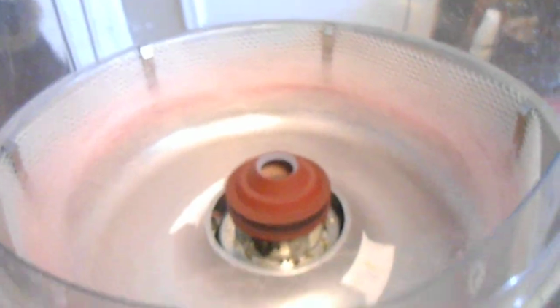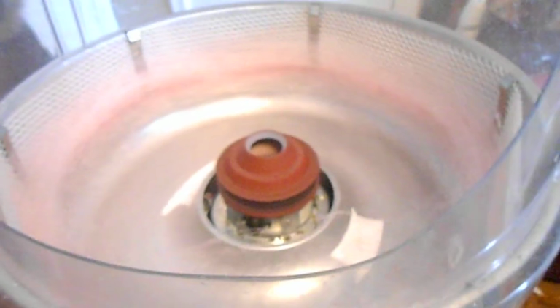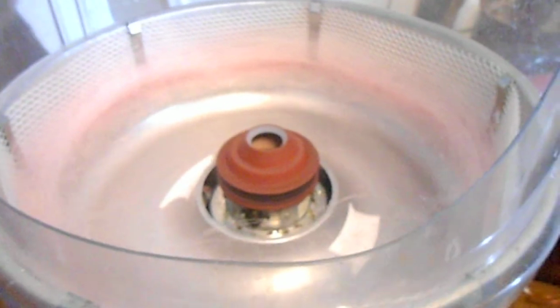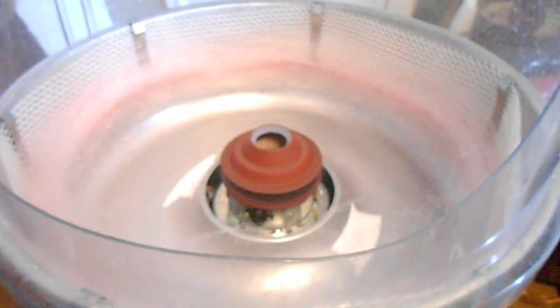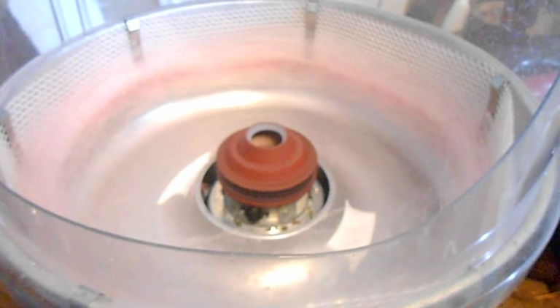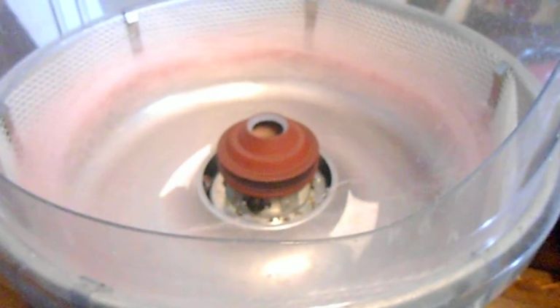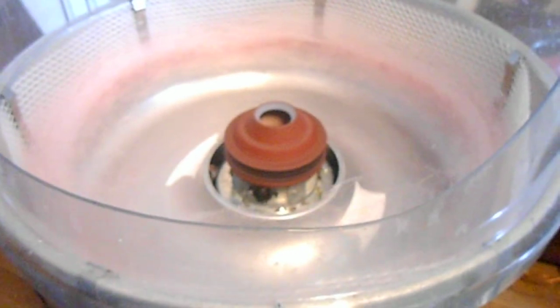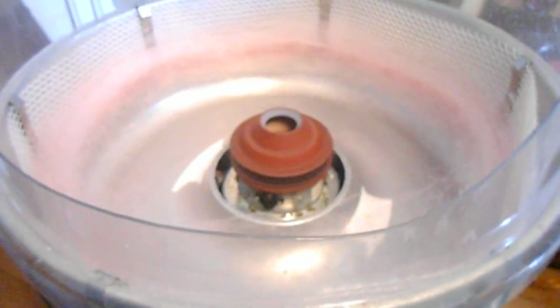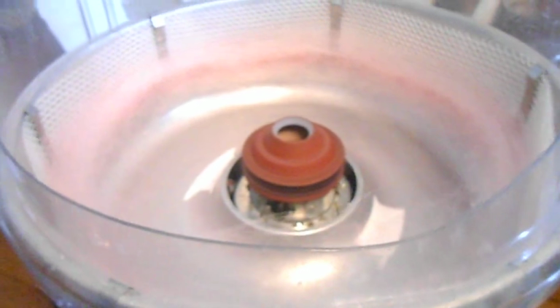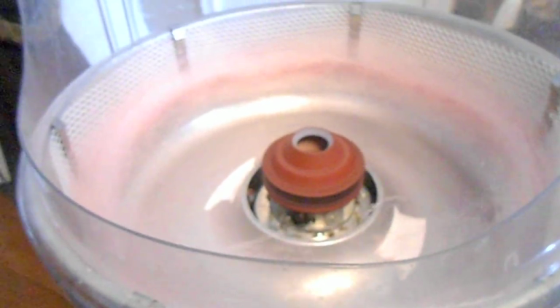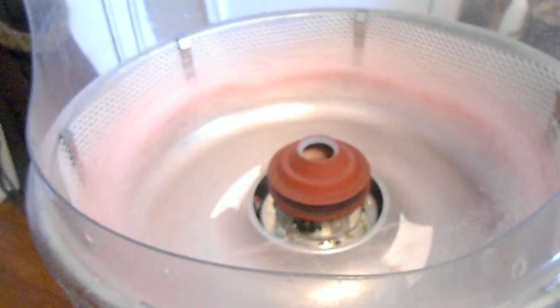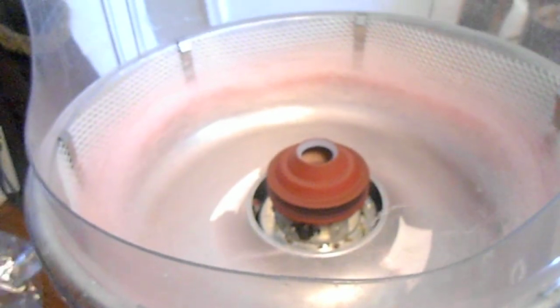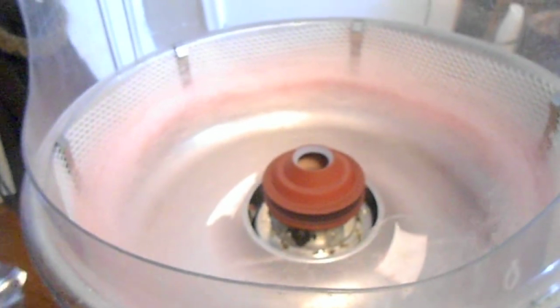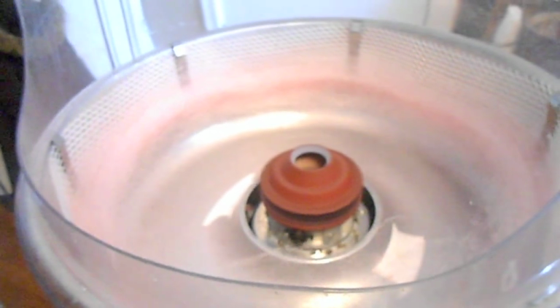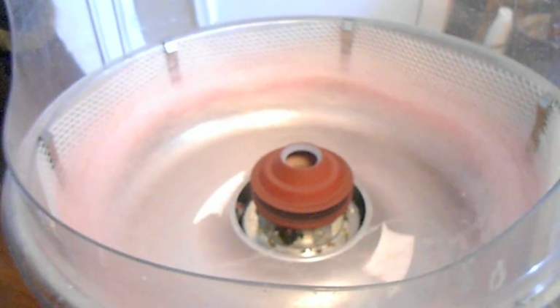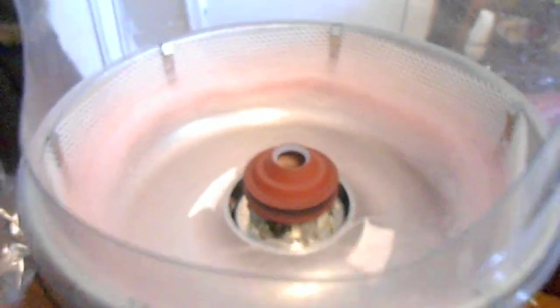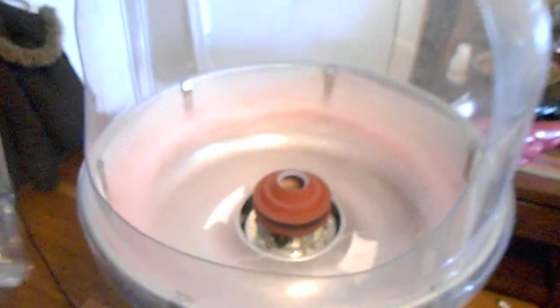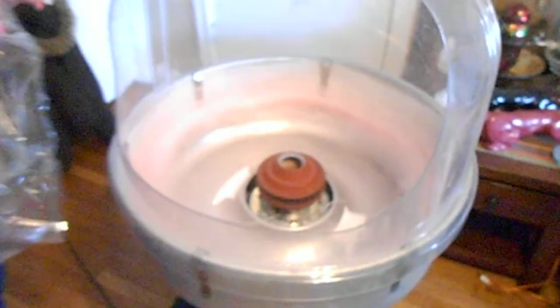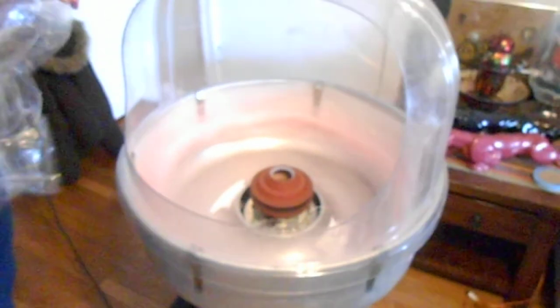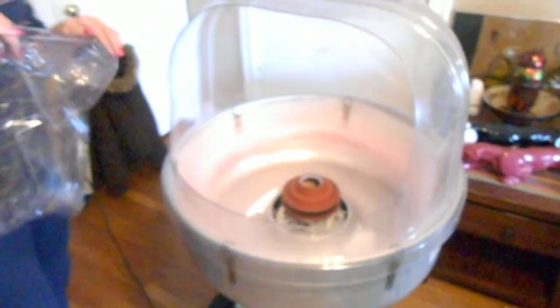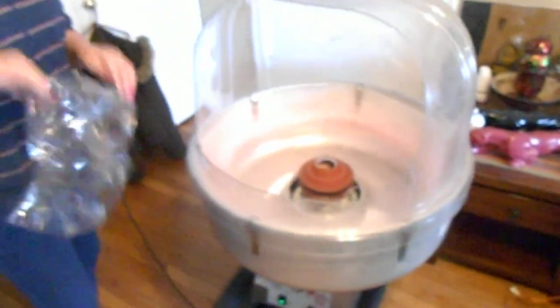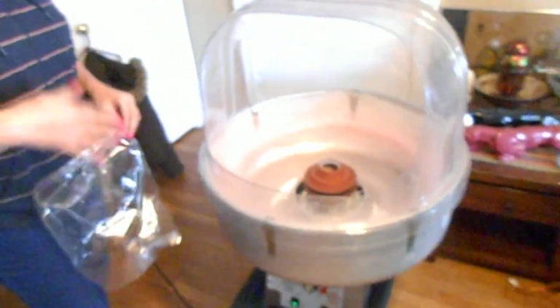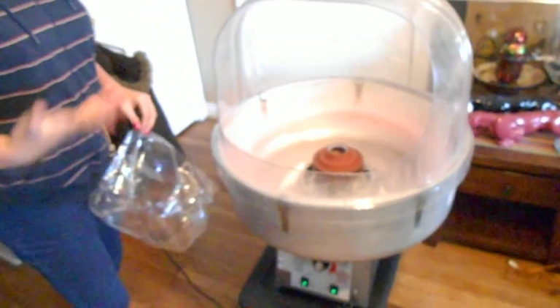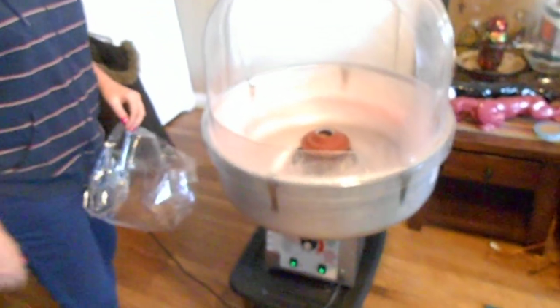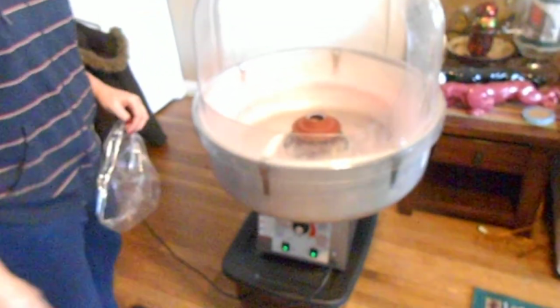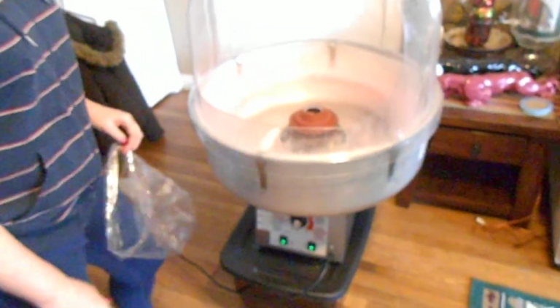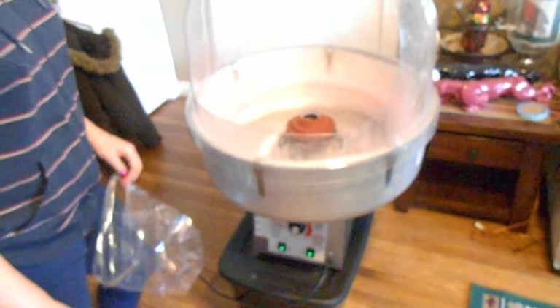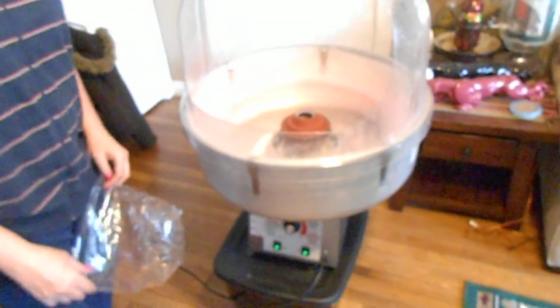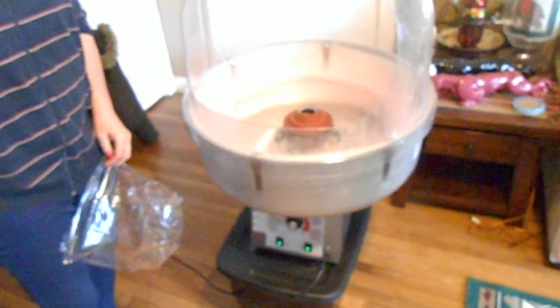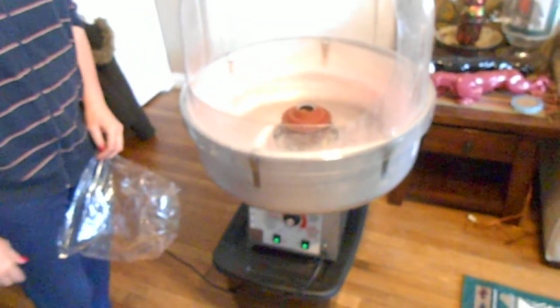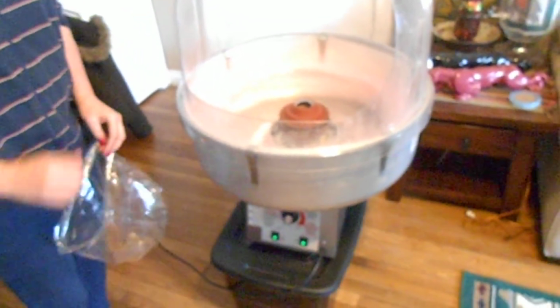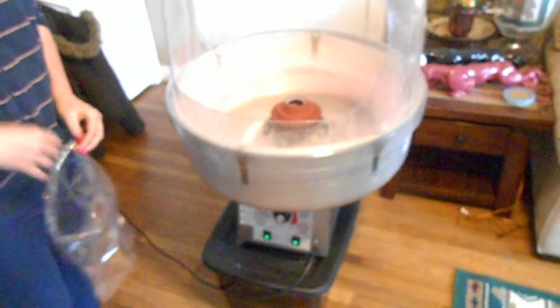I can see it building up. You see when I let it rub off a little bit and then shut it down and then after it runs off a little bit, it smells good. Yeah, it smells great.